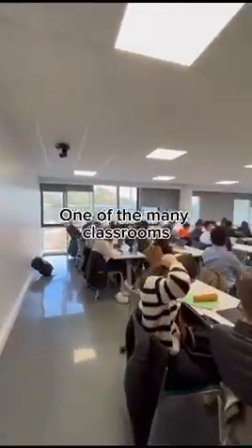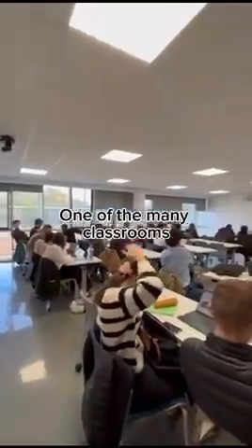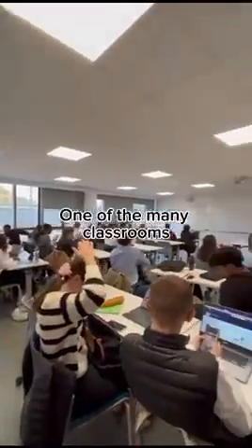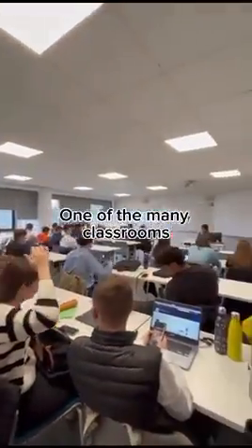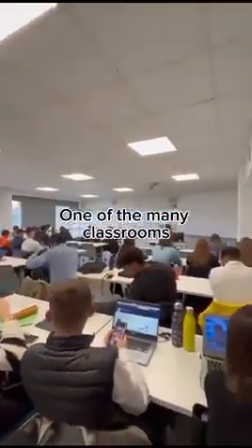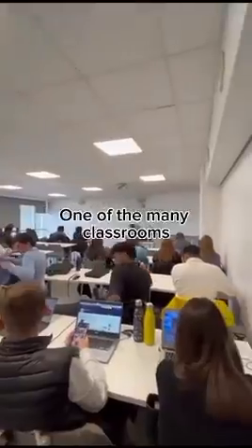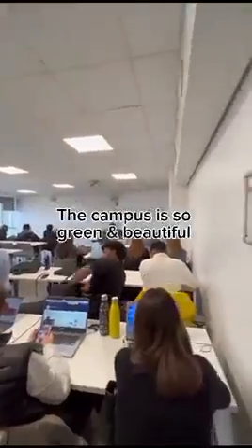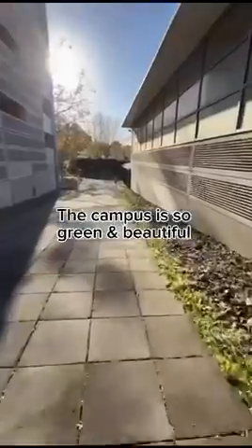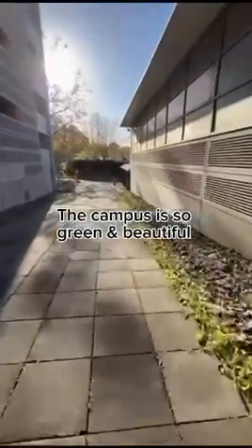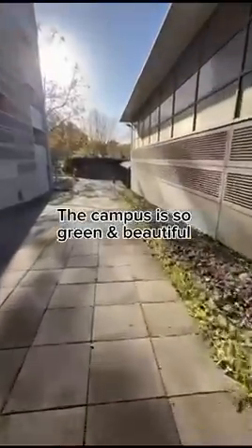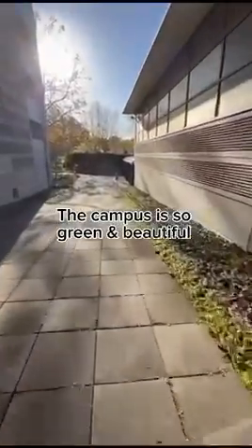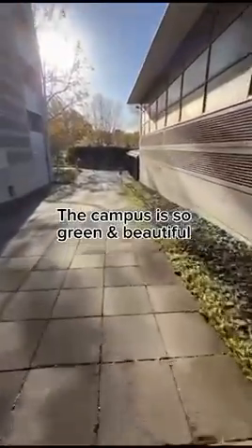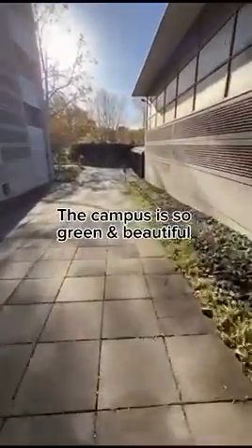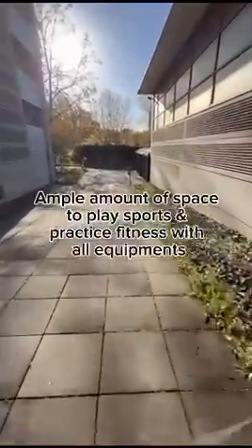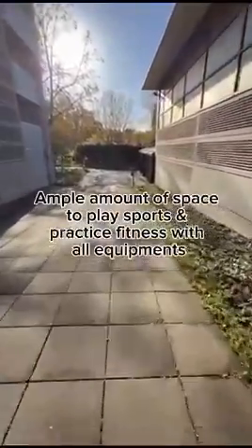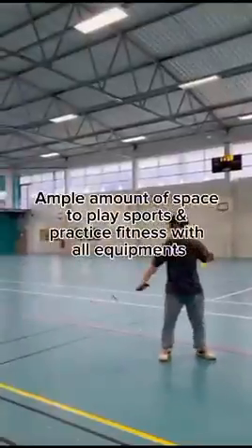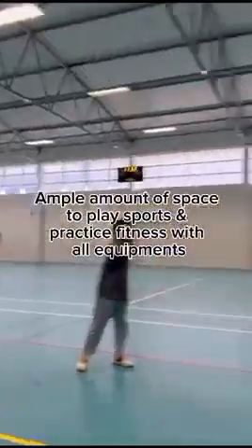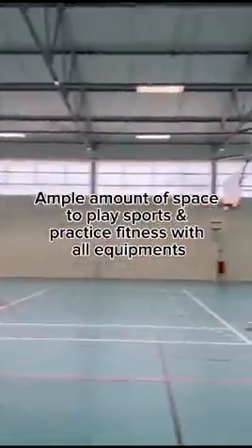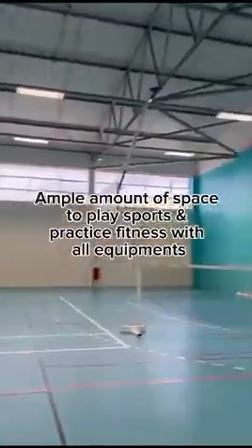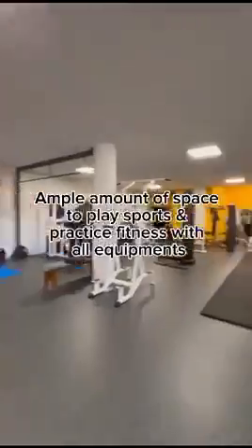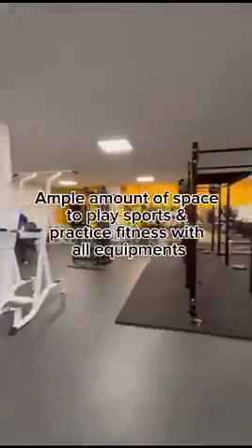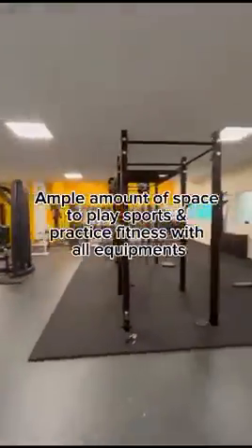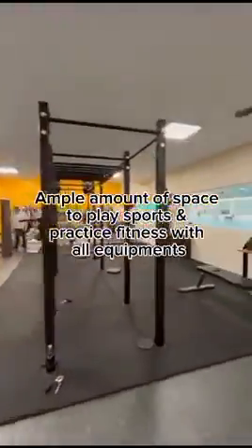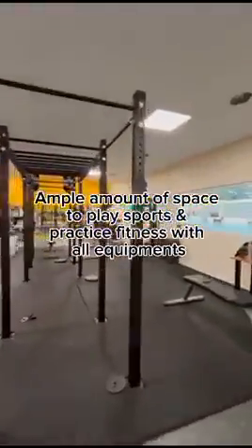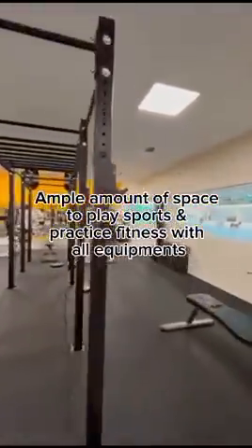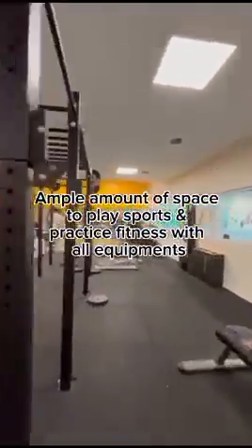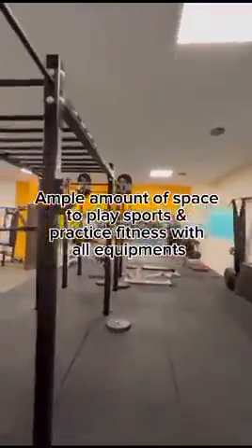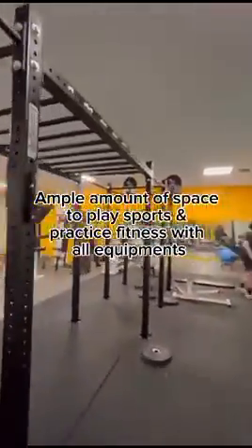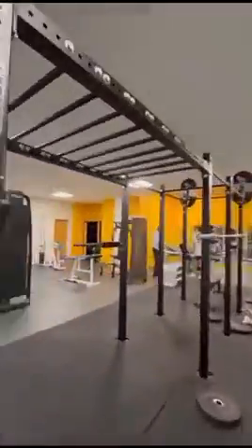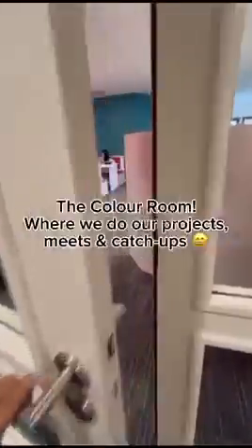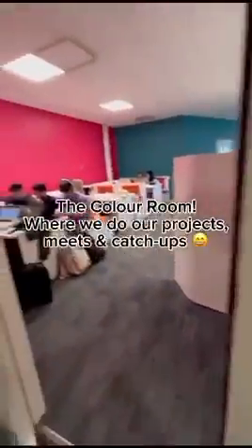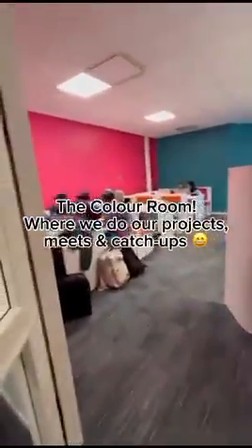Here is one of the many classrooms of Odensia. Let's go to the gym — ample amount of space for students to play sports, practice fitness, and so on and so forth.